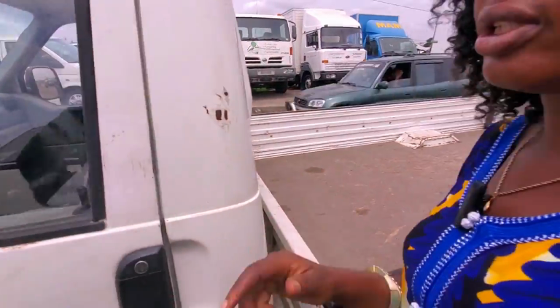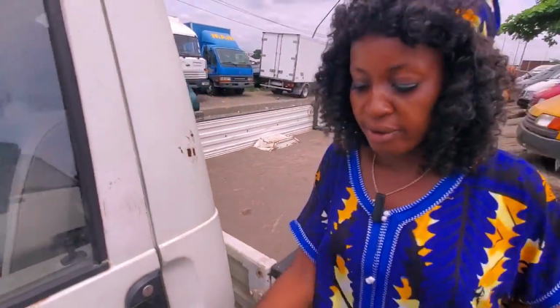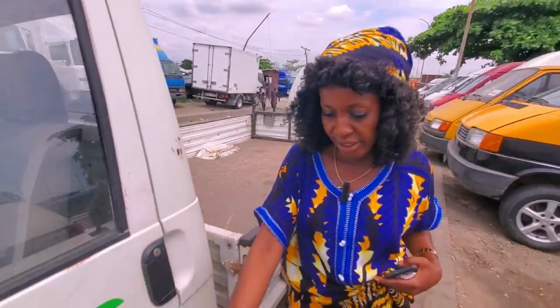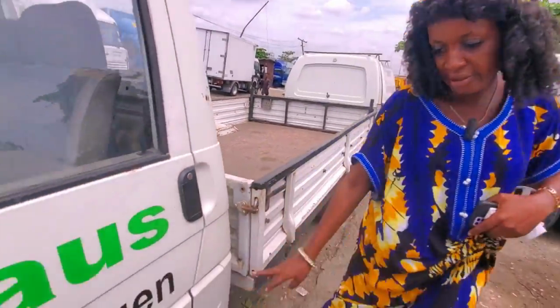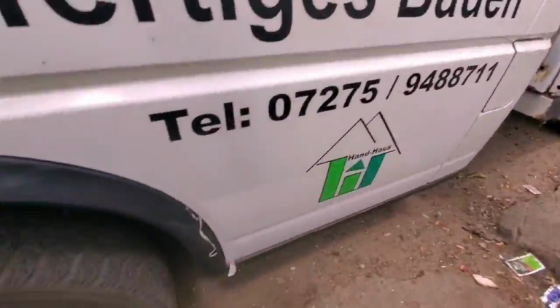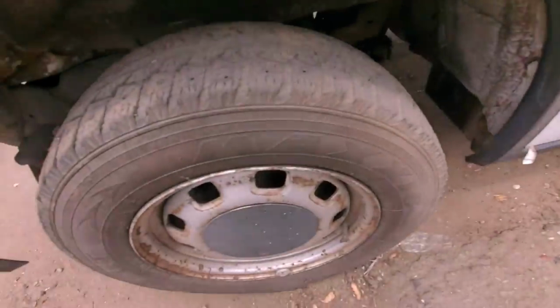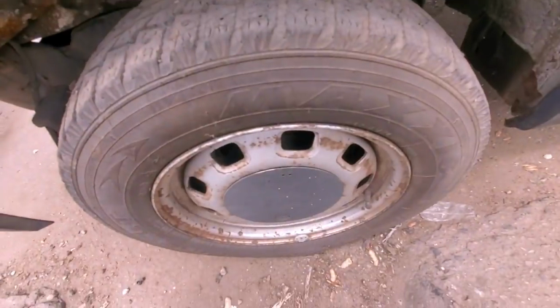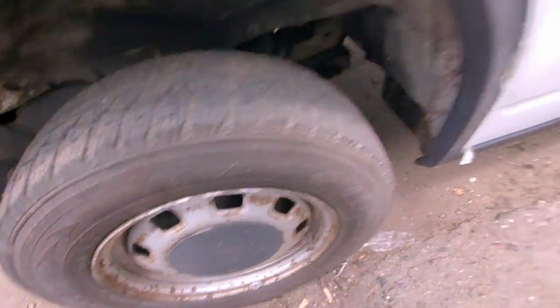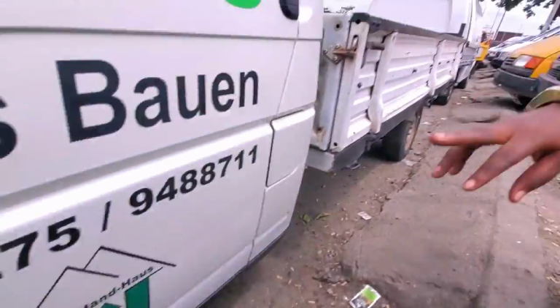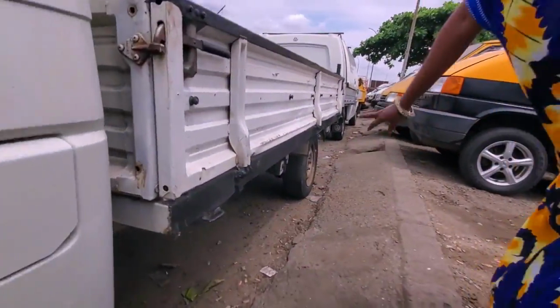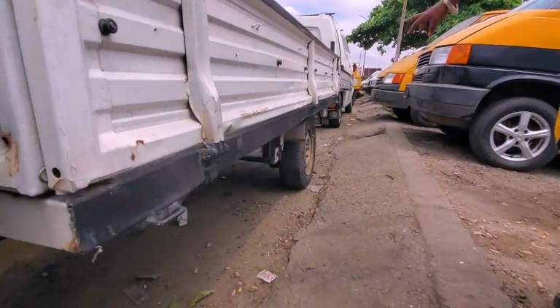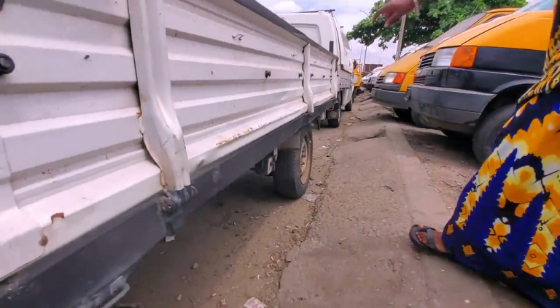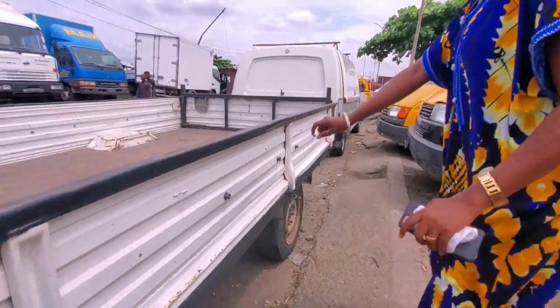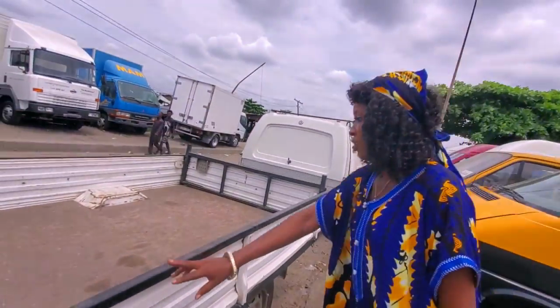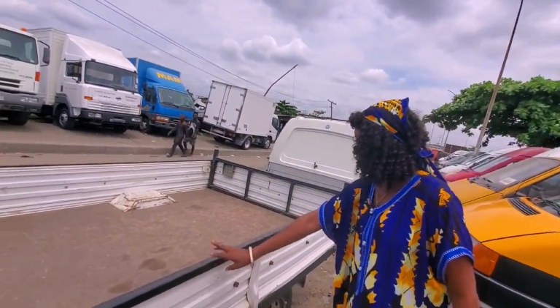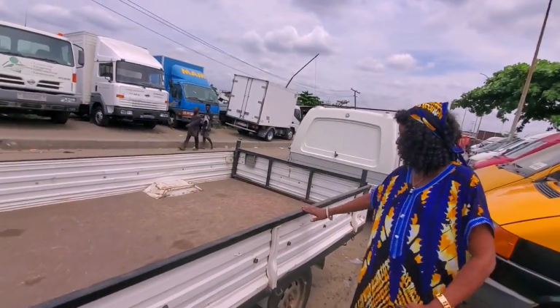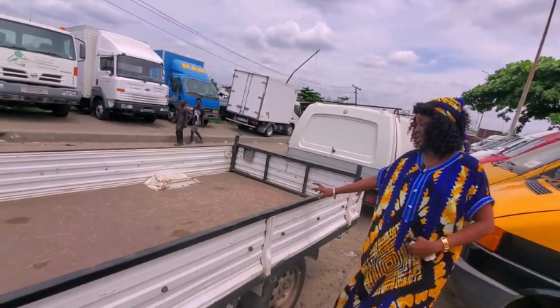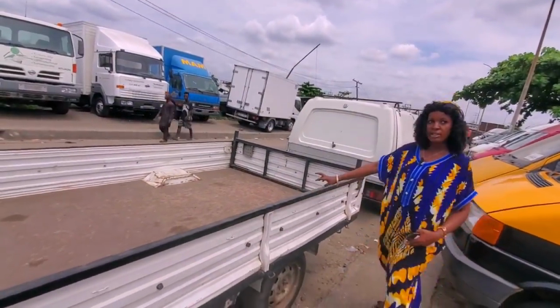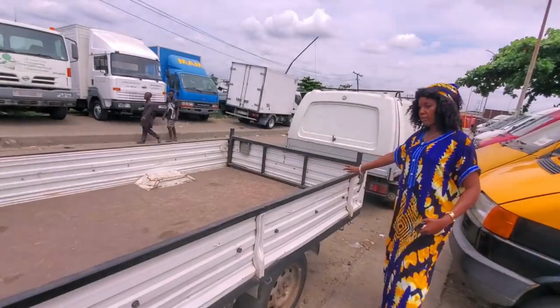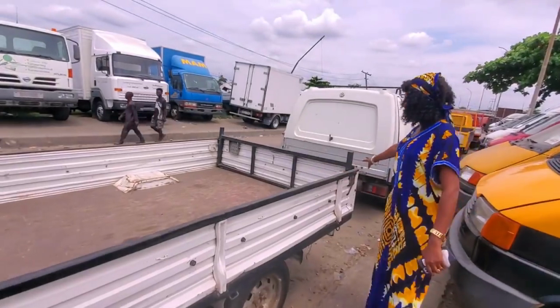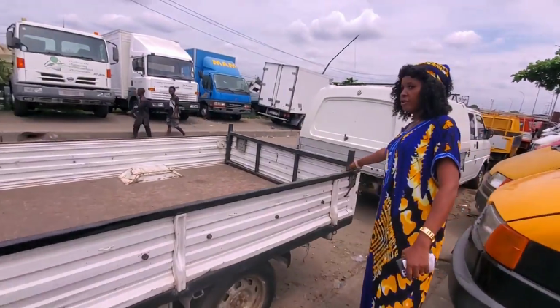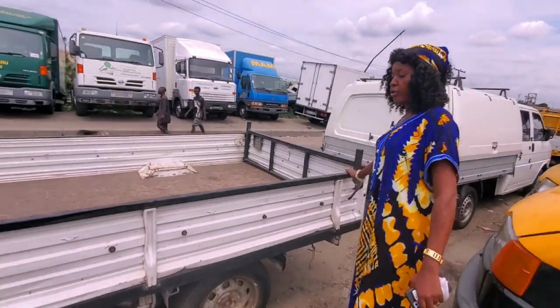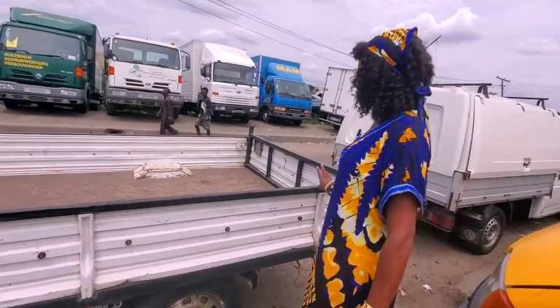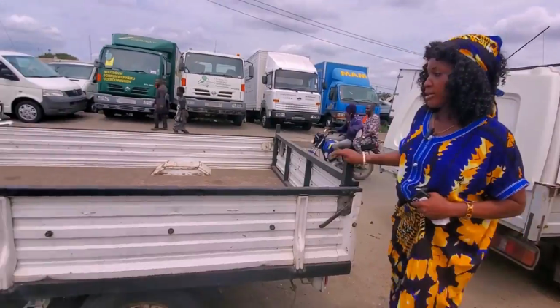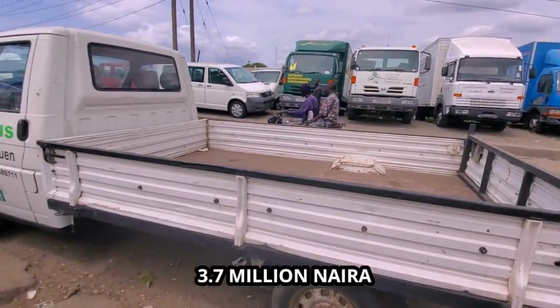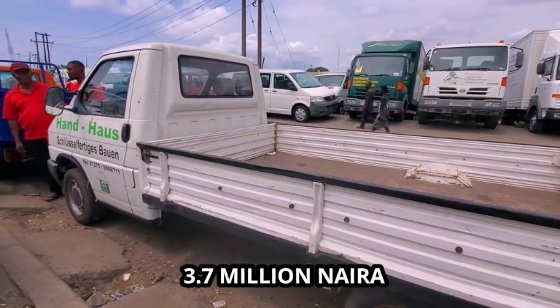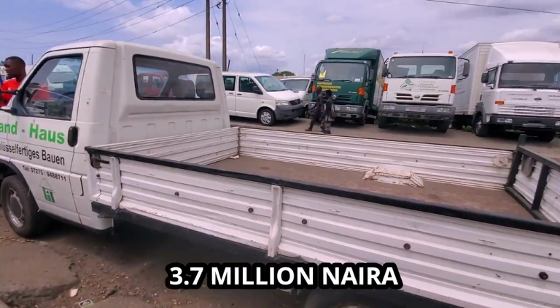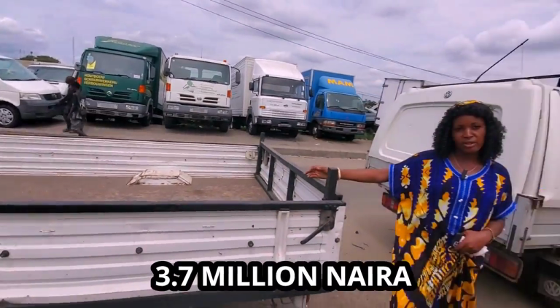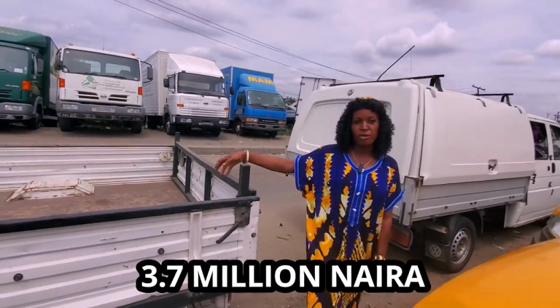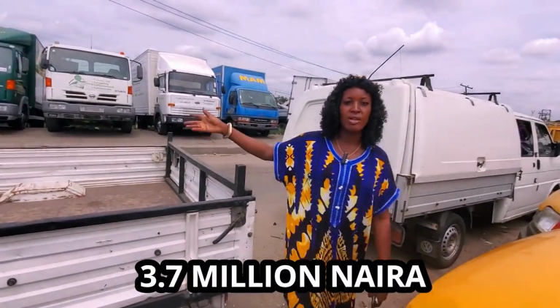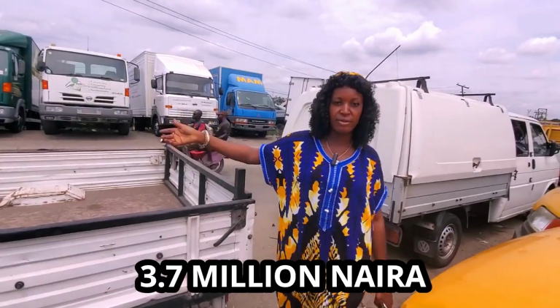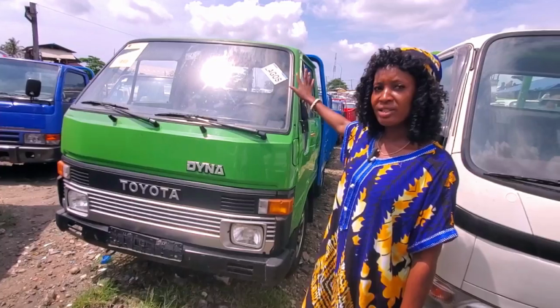Look at the tires — four tires, two at the back, two at the front. Look at the bucket — it's very very long. The price of this one can go for three million seven.